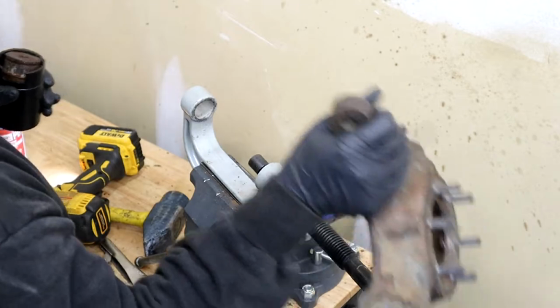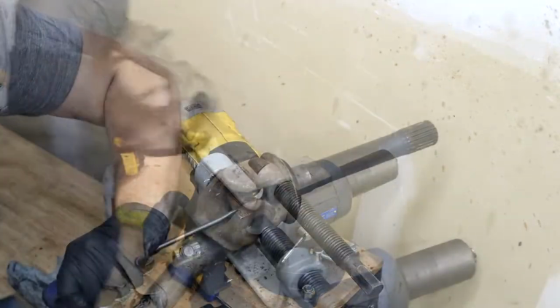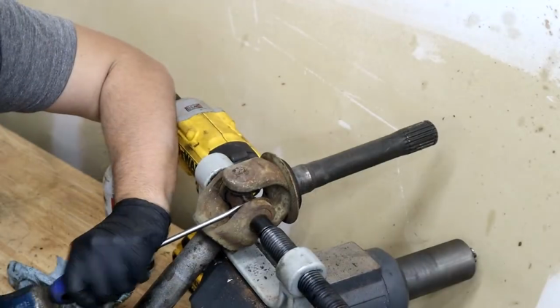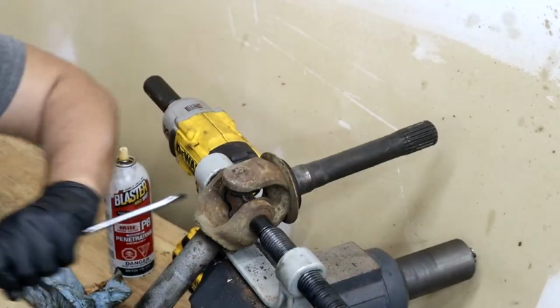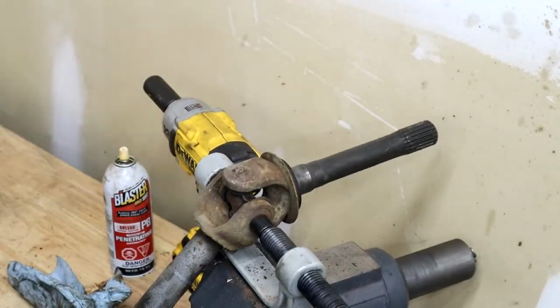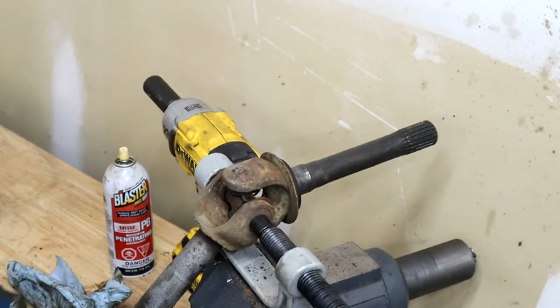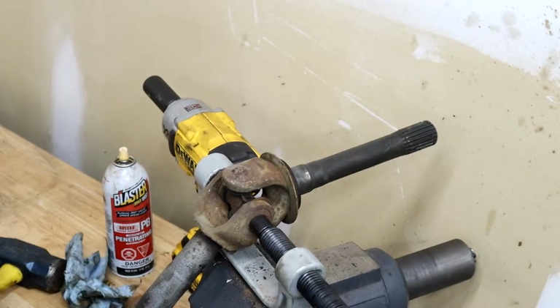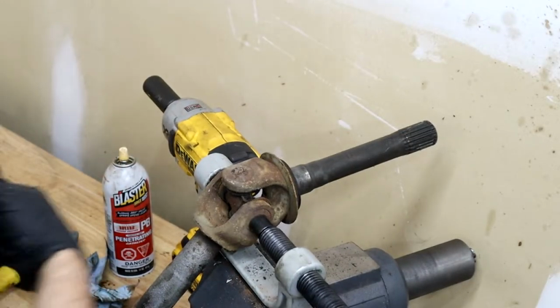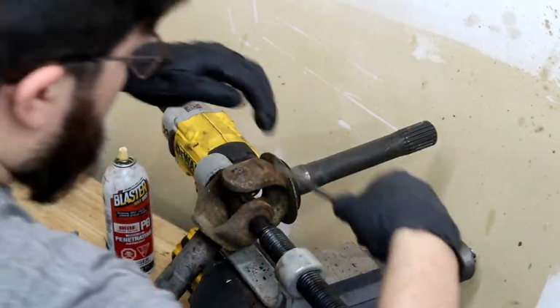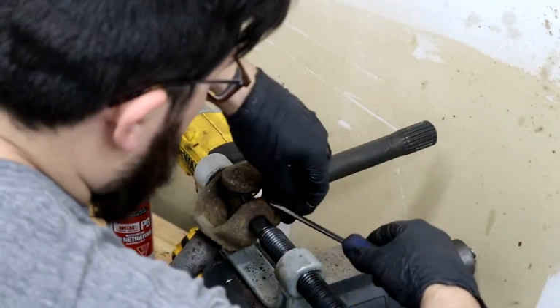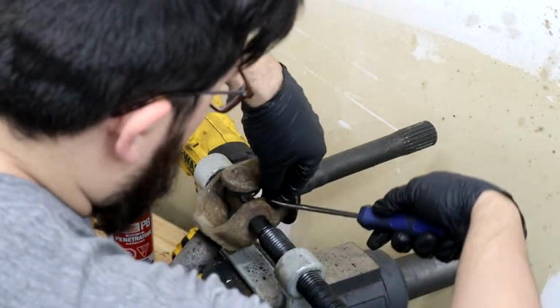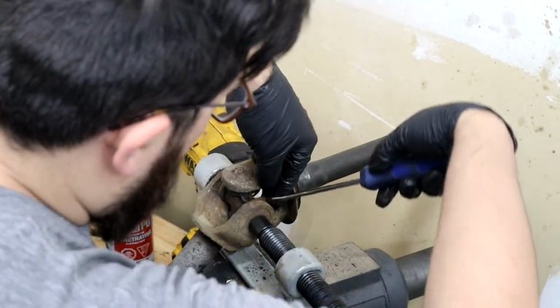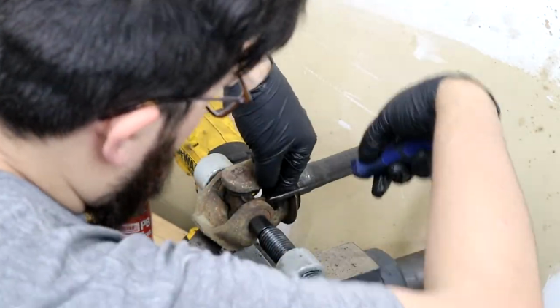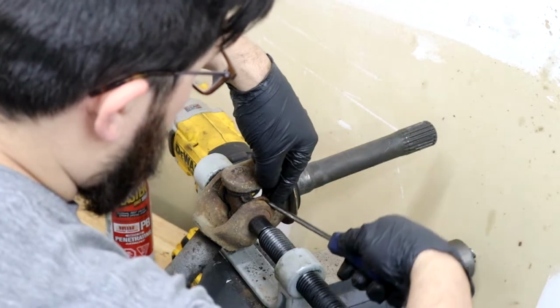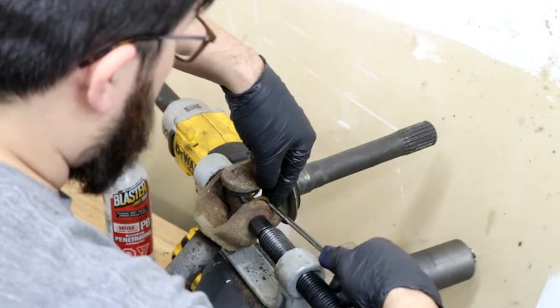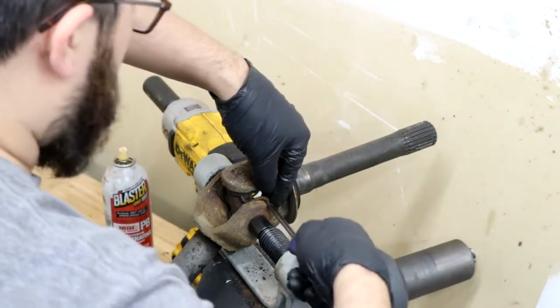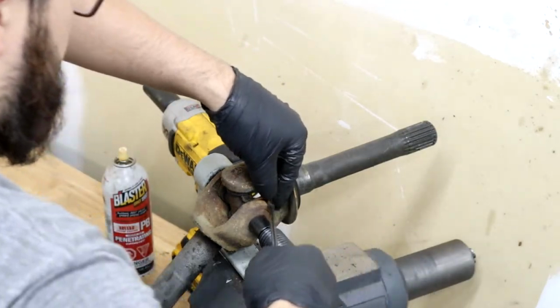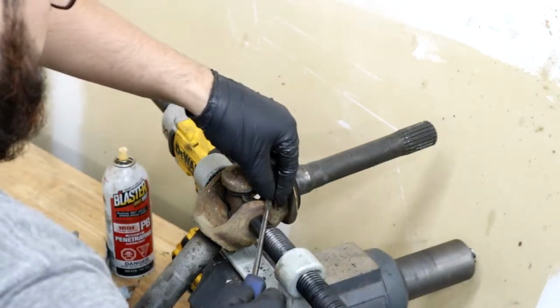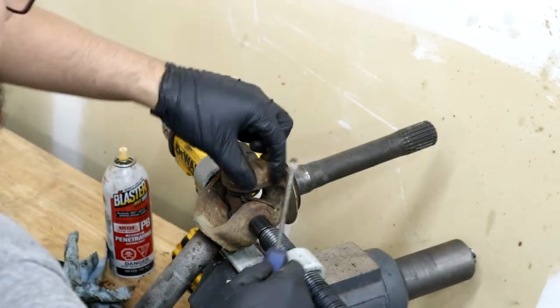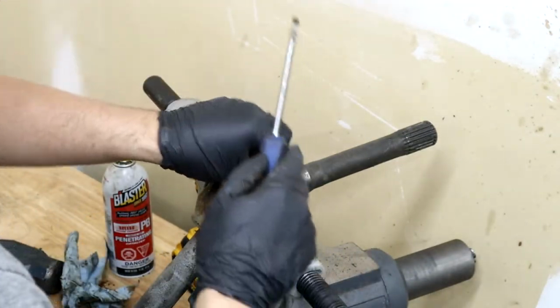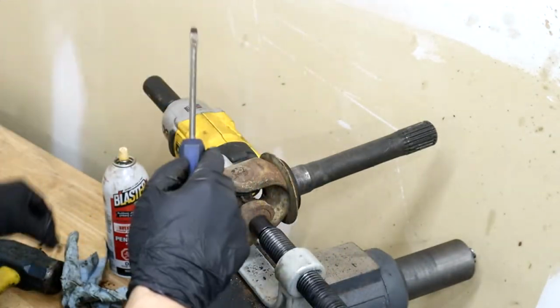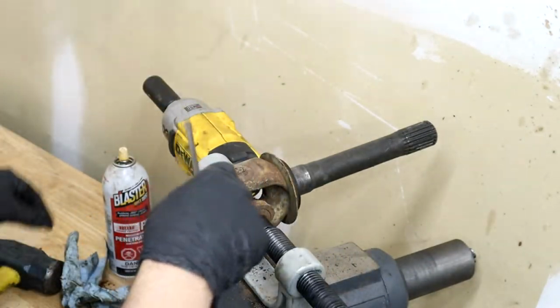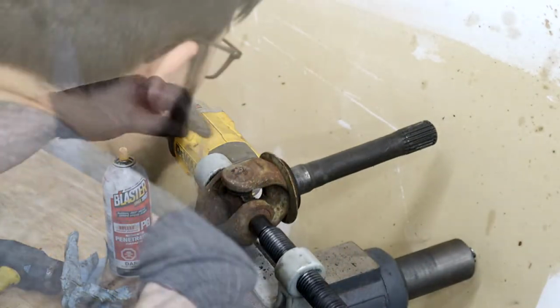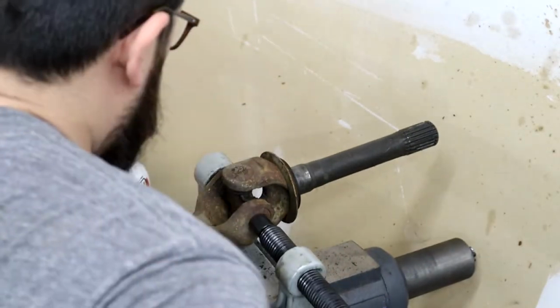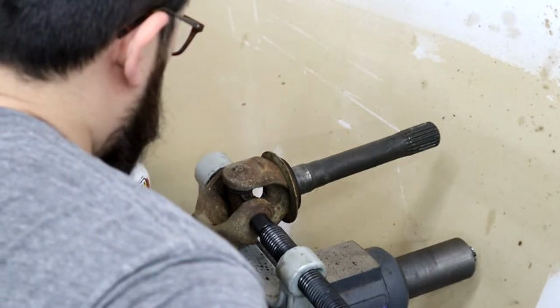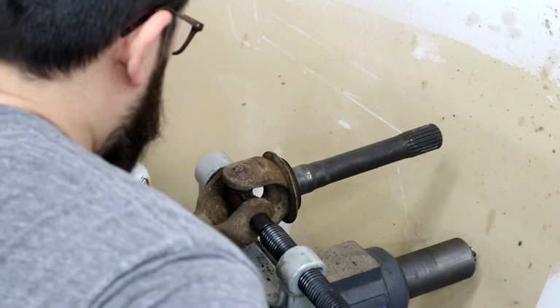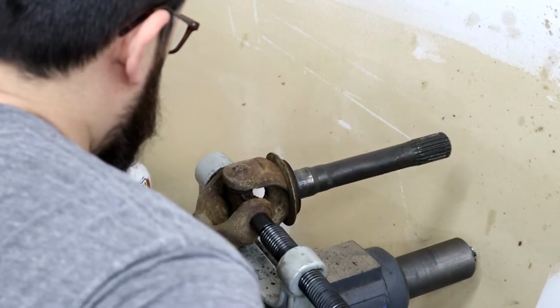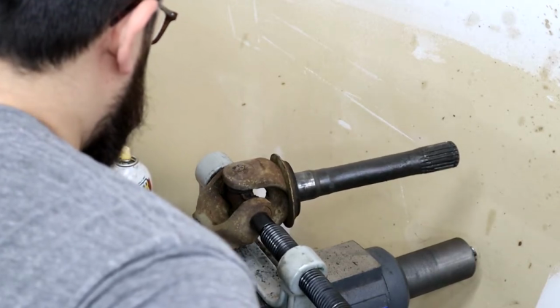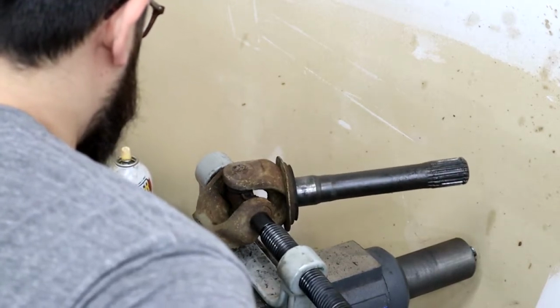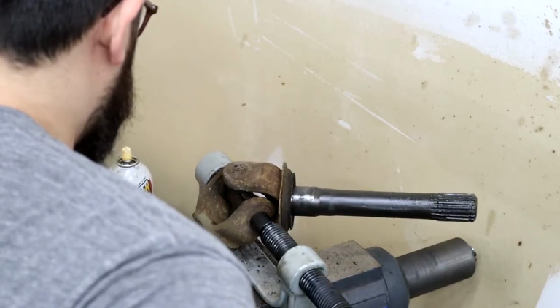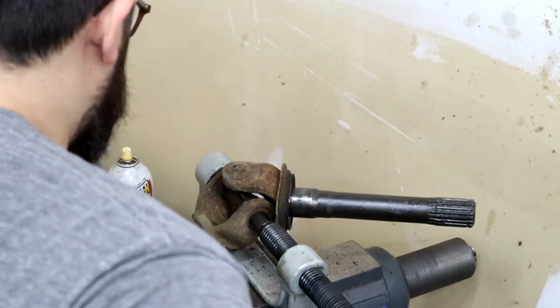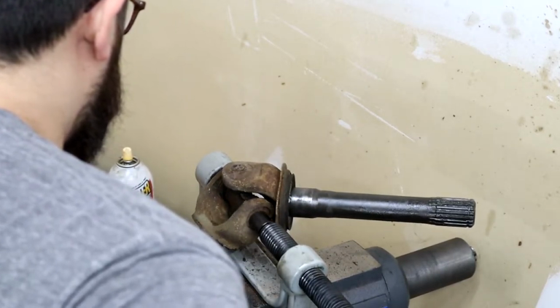Now I'm pressing out the U-joints from my inner axles. I just had to pull off the inner C-clips on this one — it doesn't have the outer ones, it has the inner ones. After those are out it's real easy: just press out each side and take off each bearing cap.